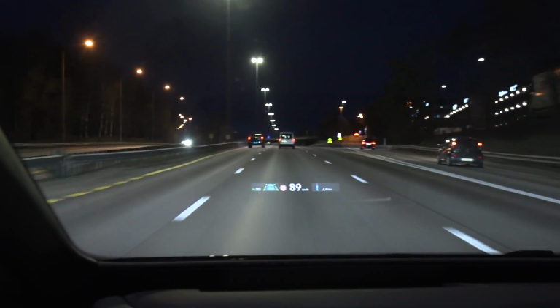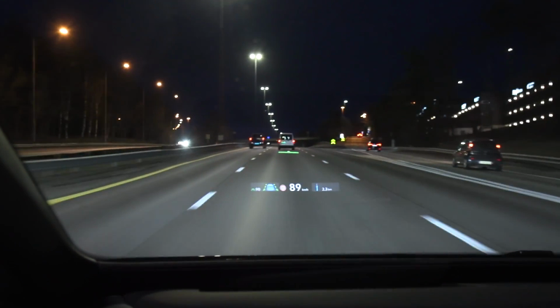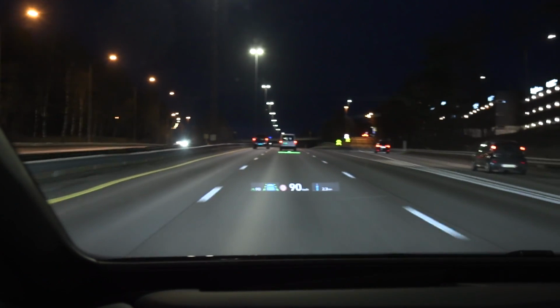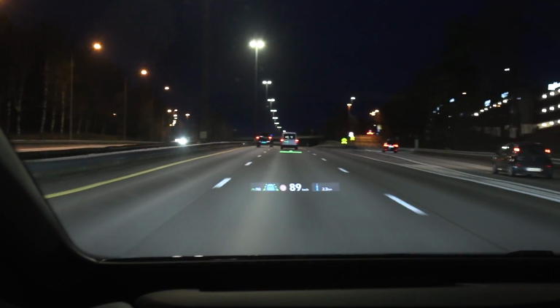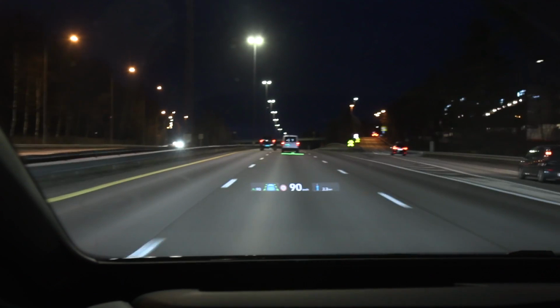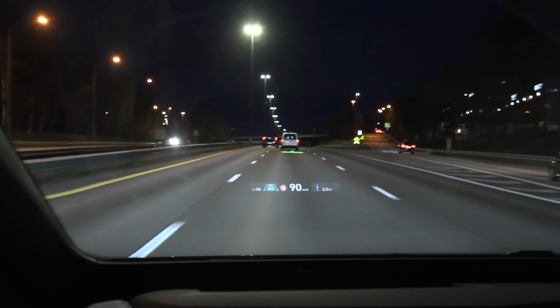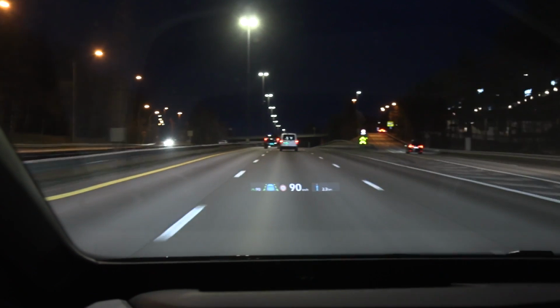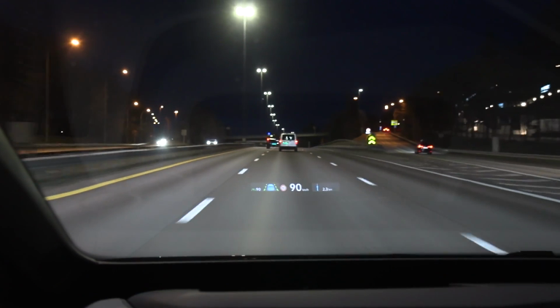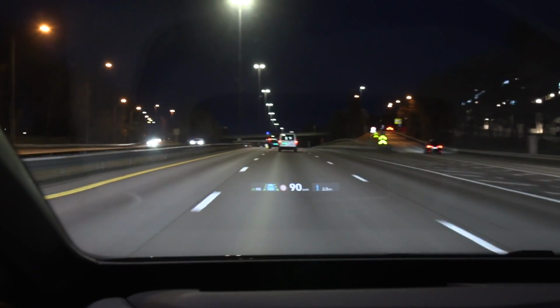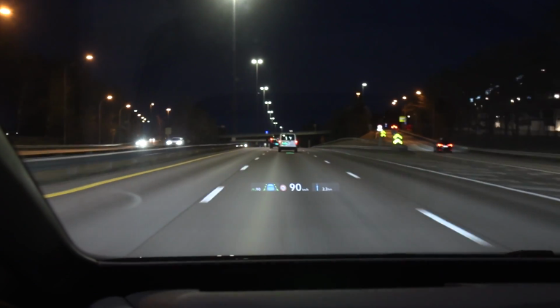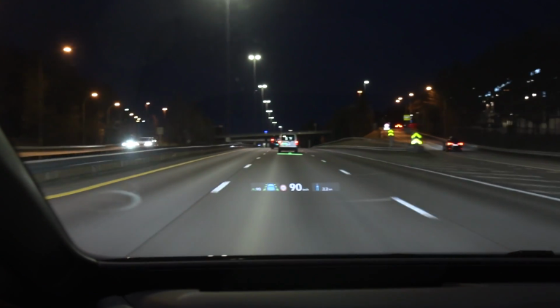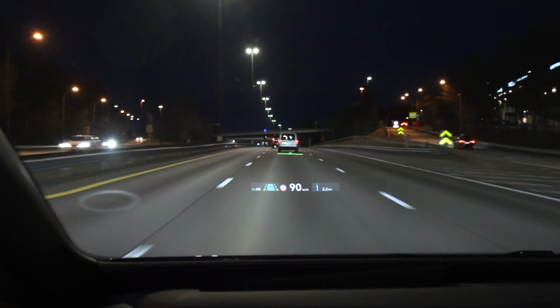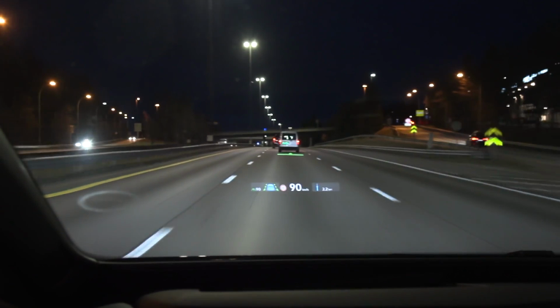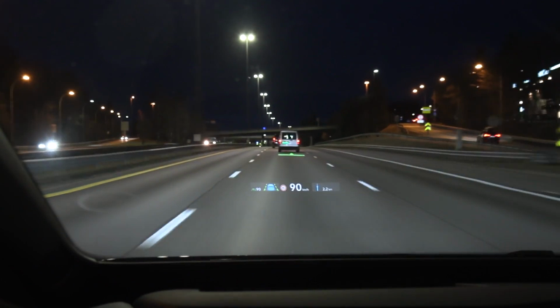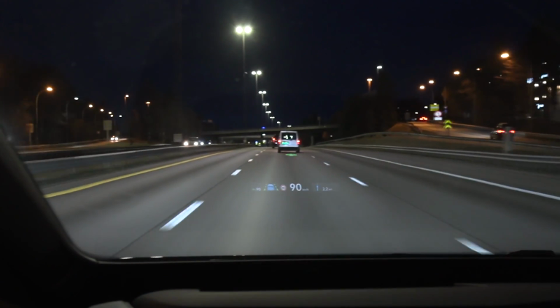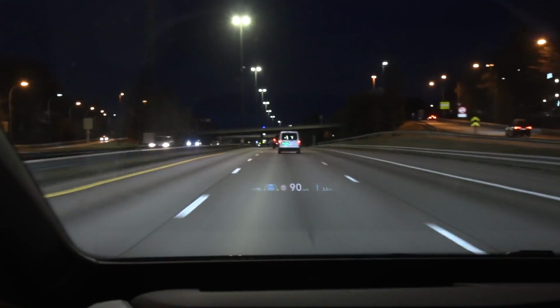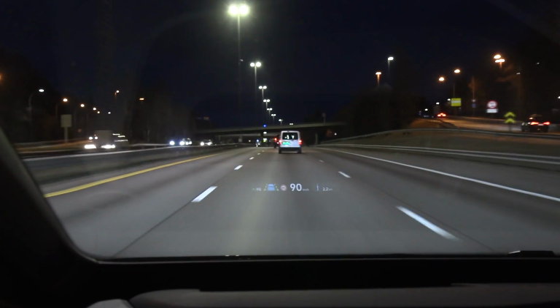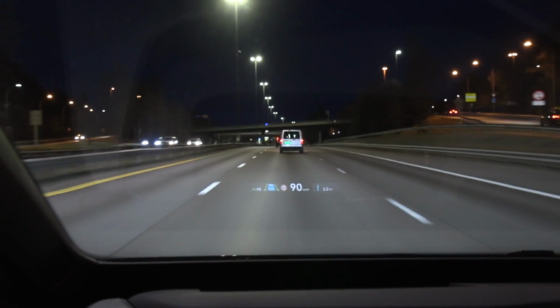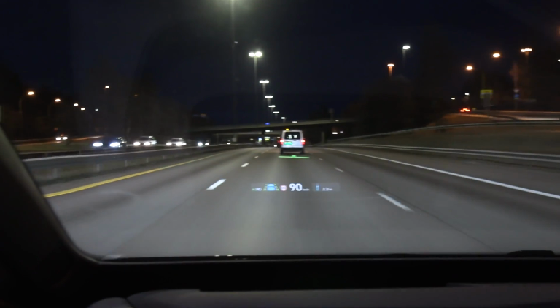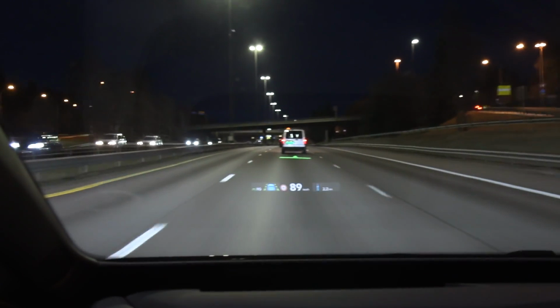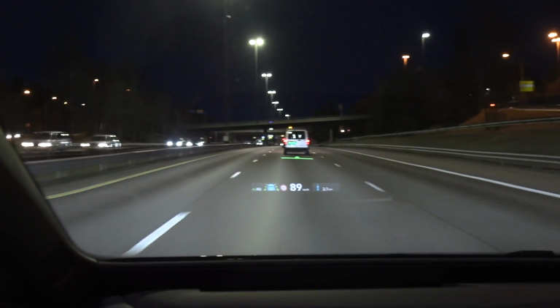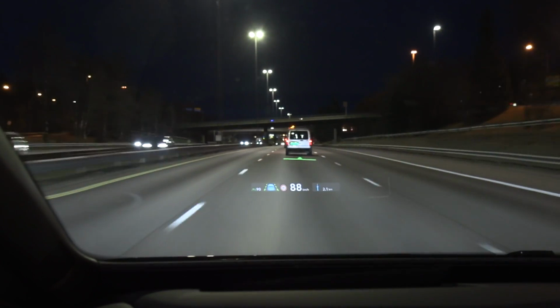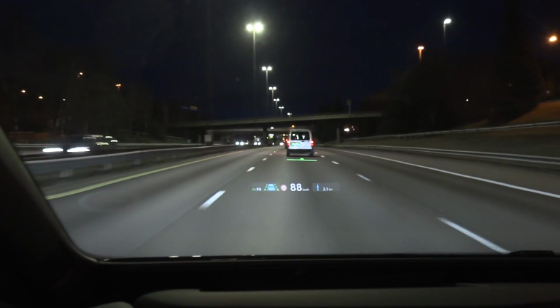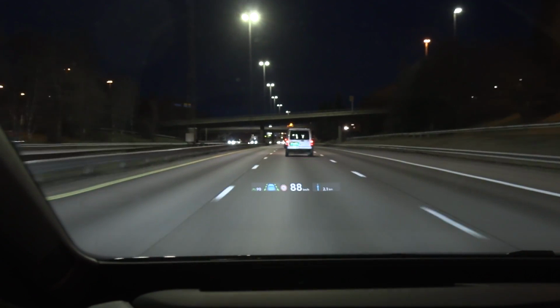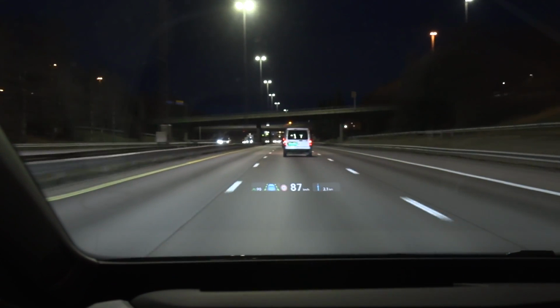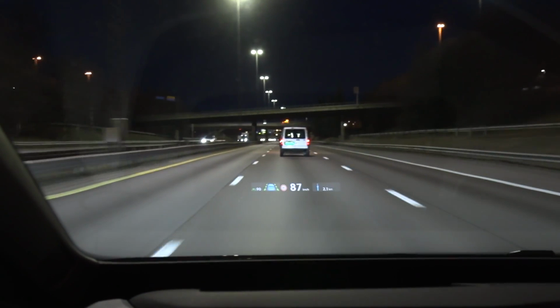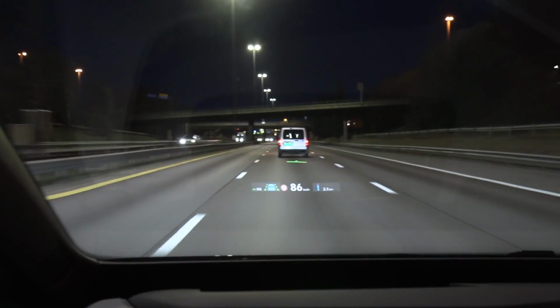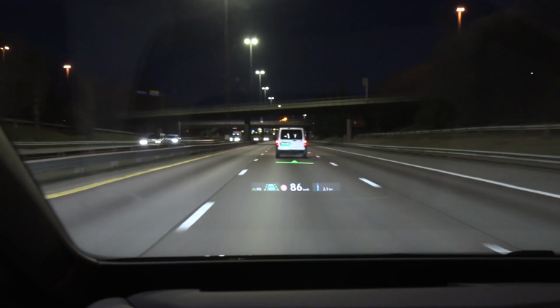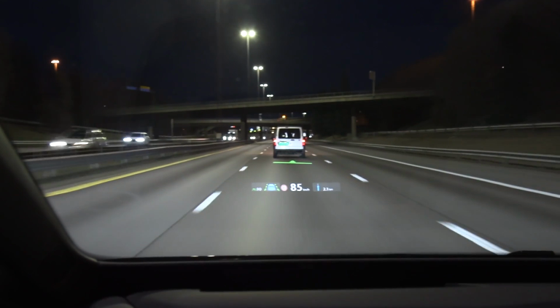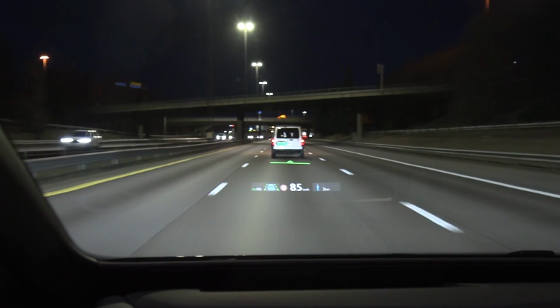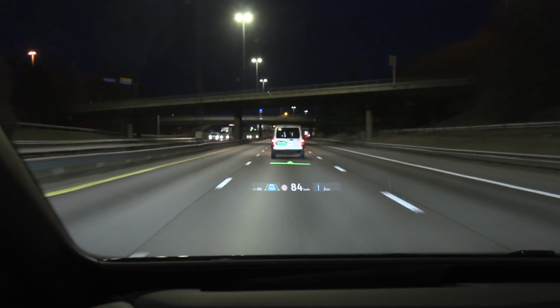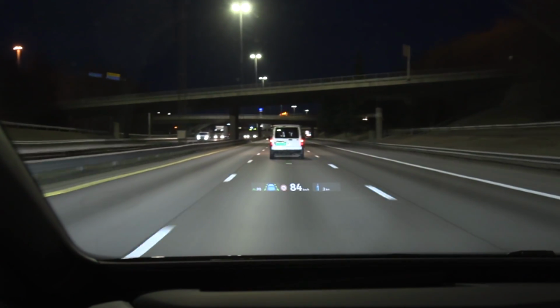That green marking tries to mark the distance to the car in front — I'm not entirely sure what its purpose is. As we approach closer and closer, it will move further down.